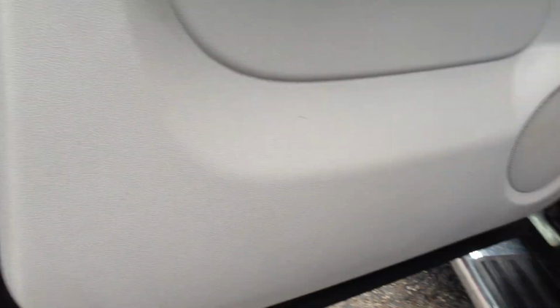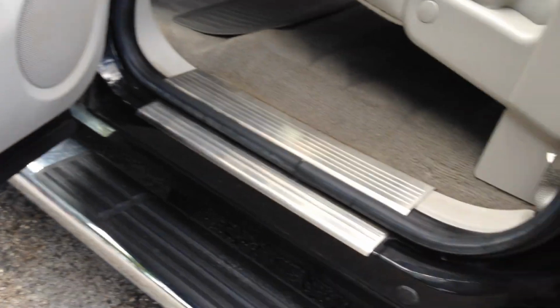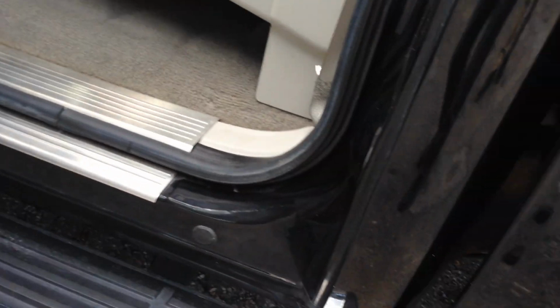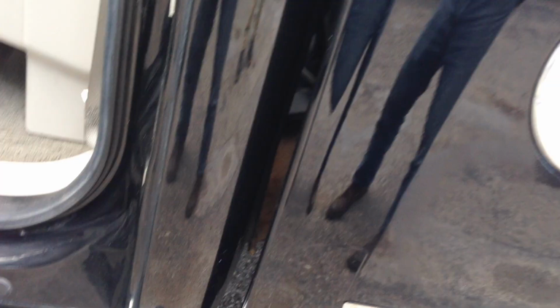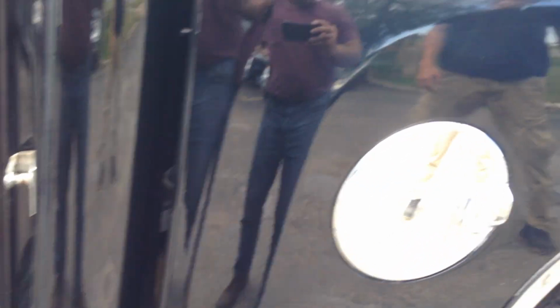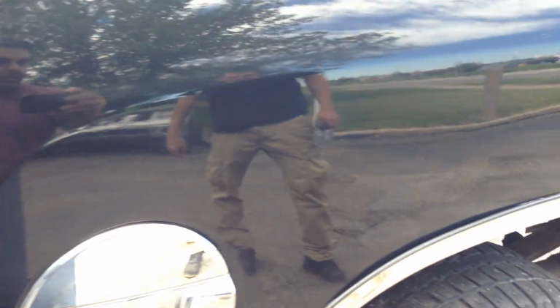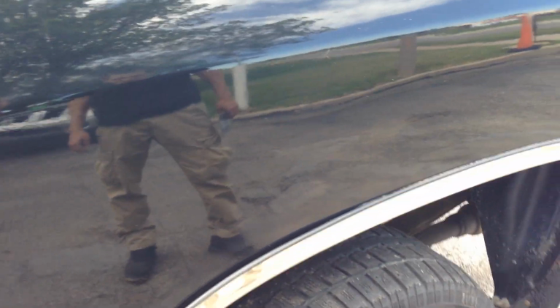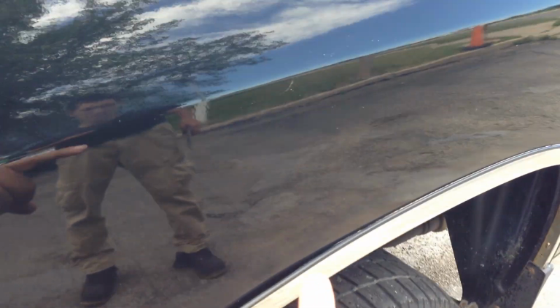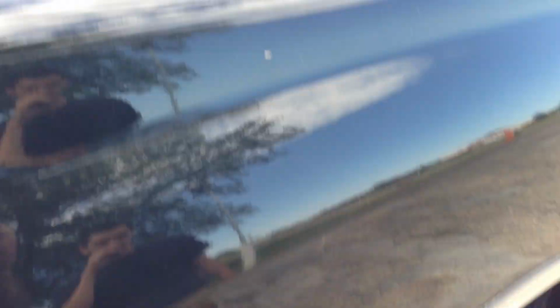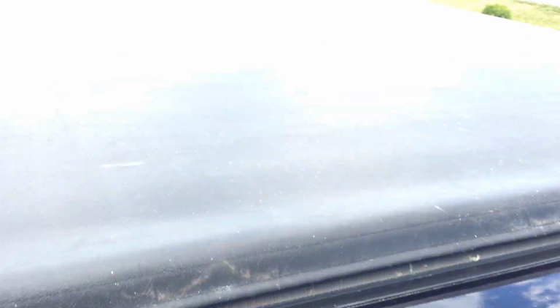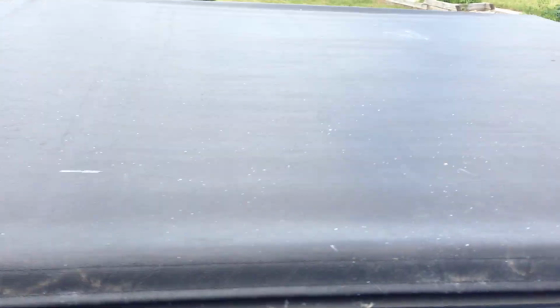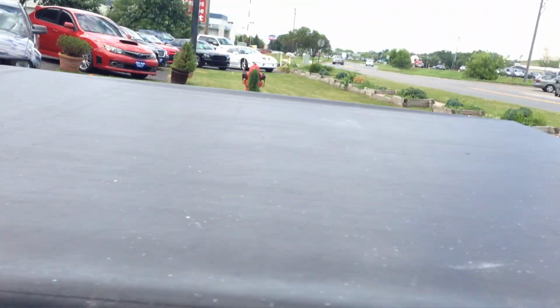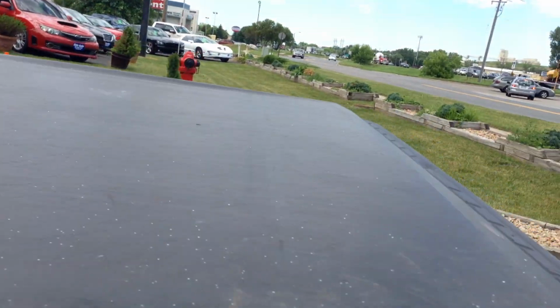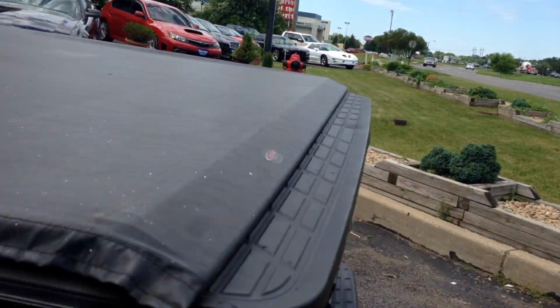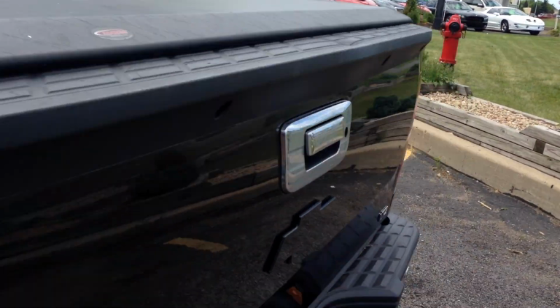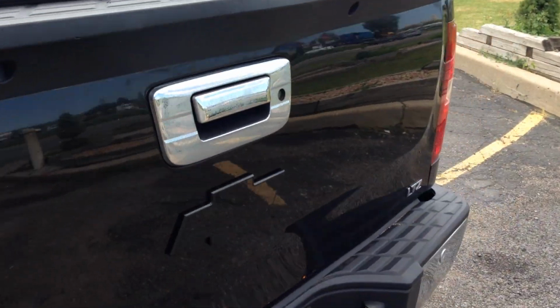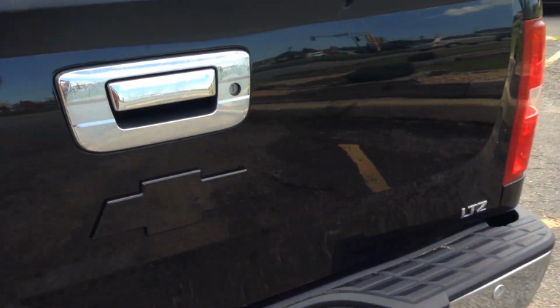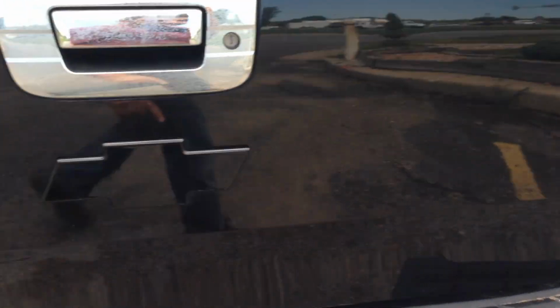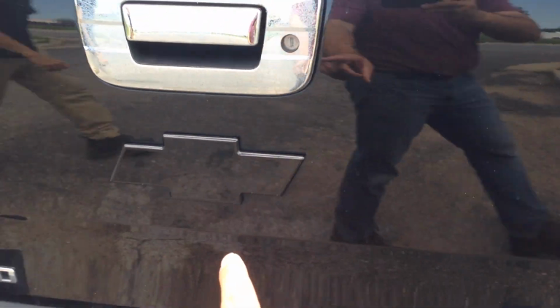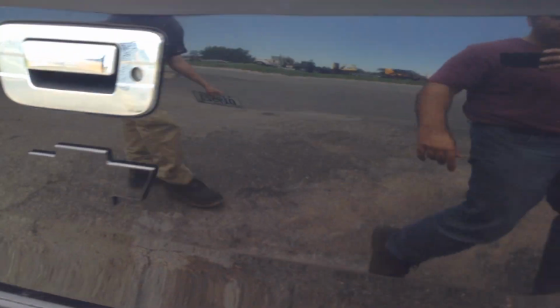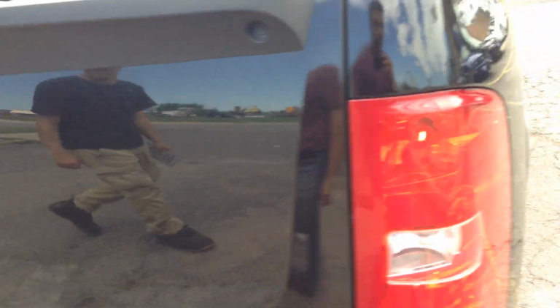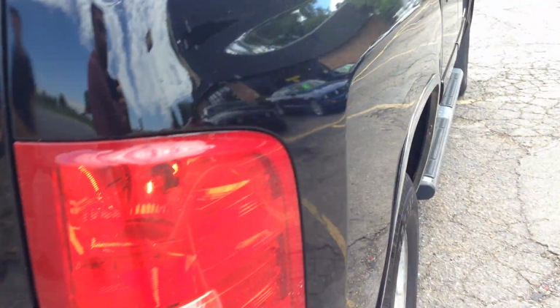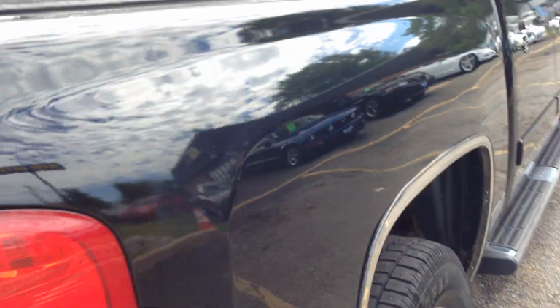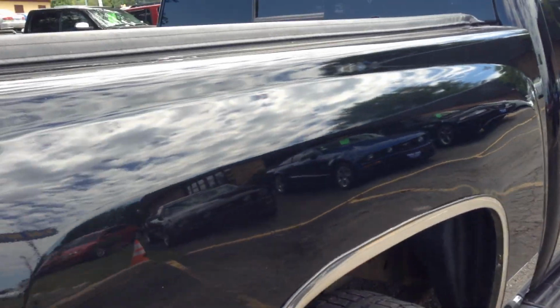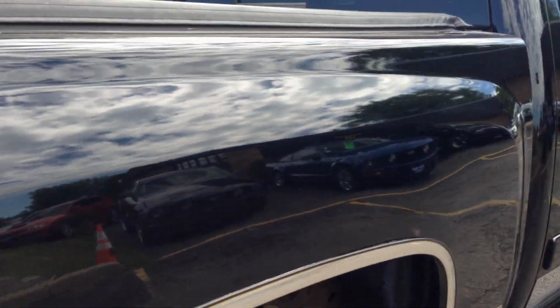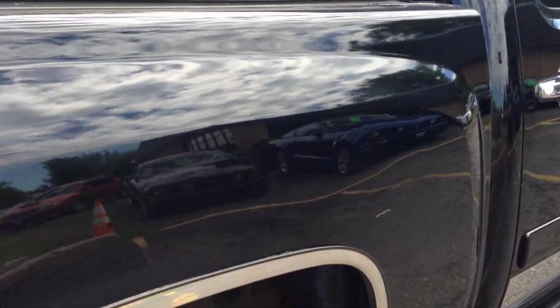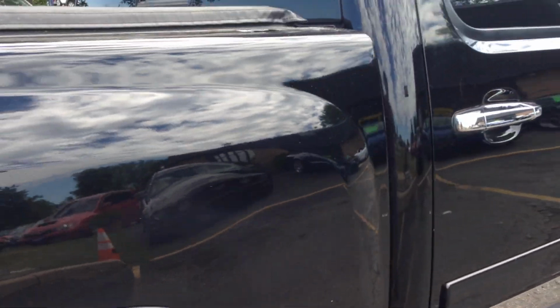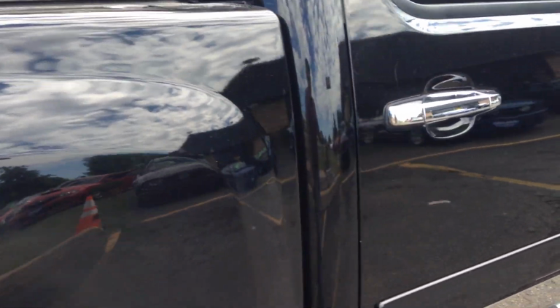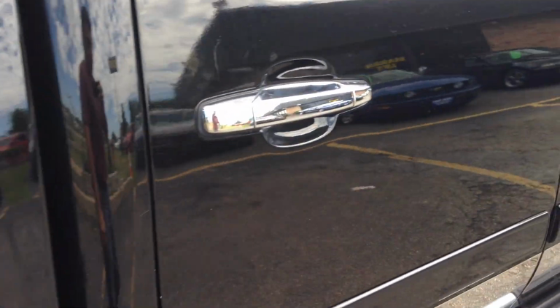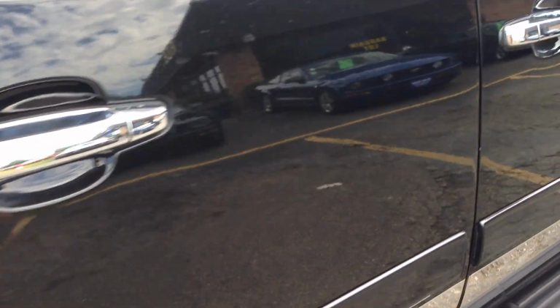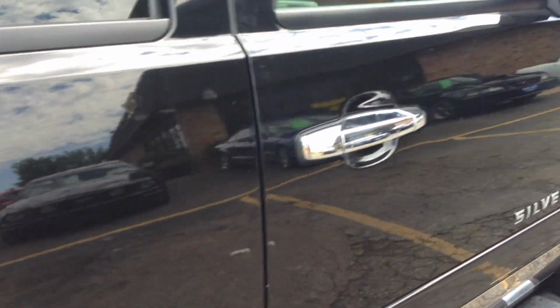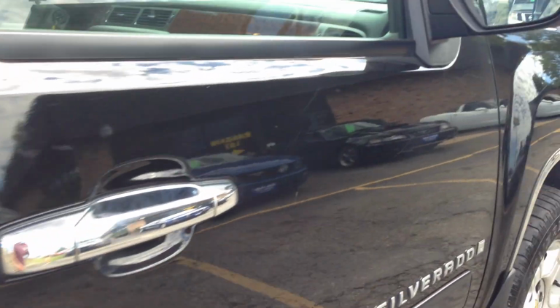Look at the cab corners on the rockers — typically these things rust right here. It's got the tonneau cover, black bowtie emblem. Whoever owned this vehicle really loved it; you can see by the condition of the vehicle.